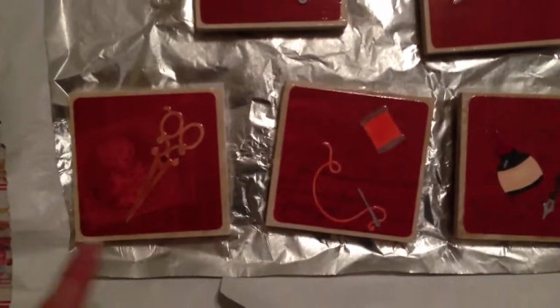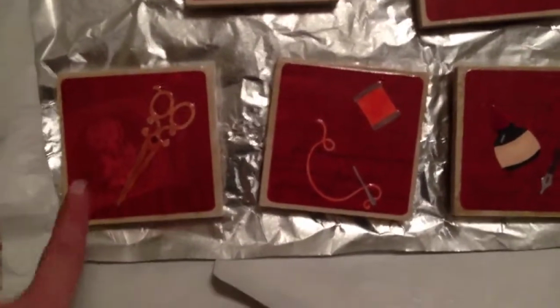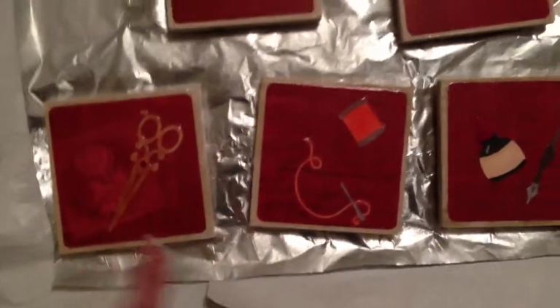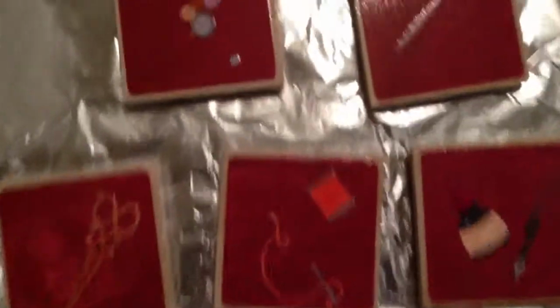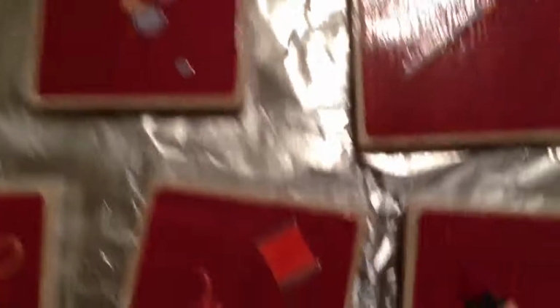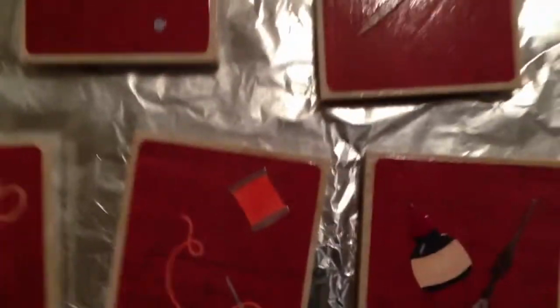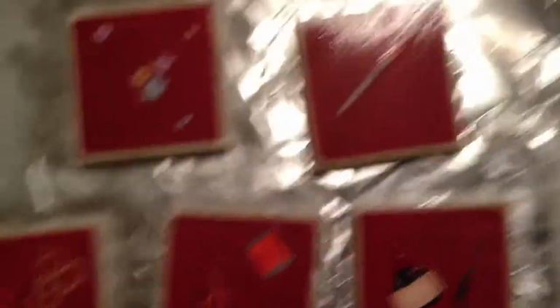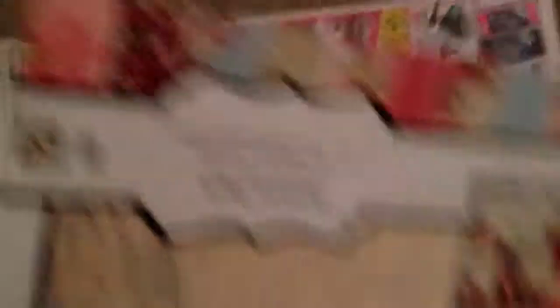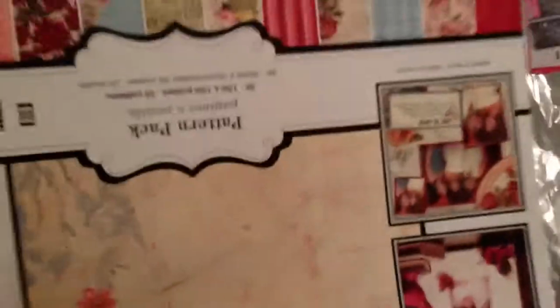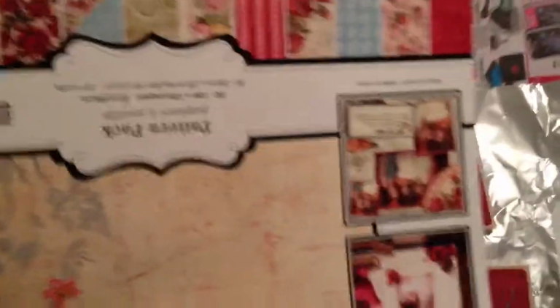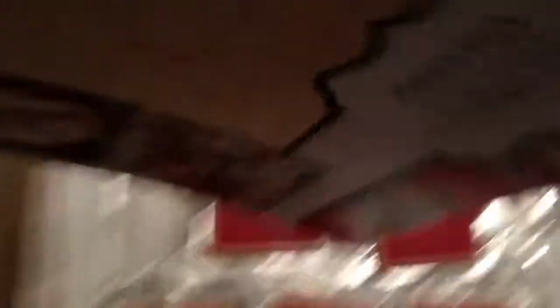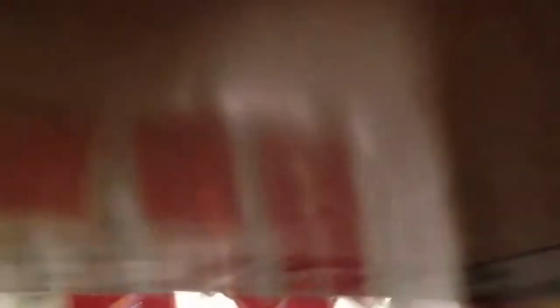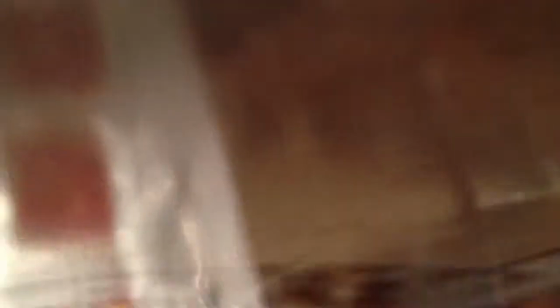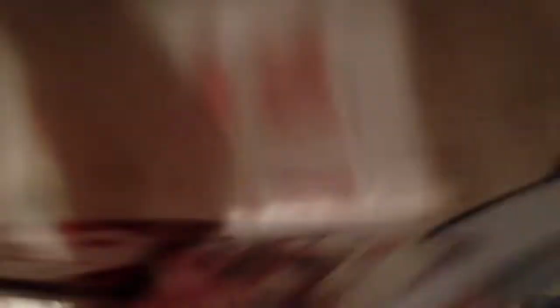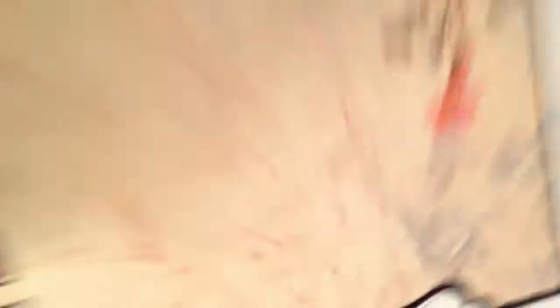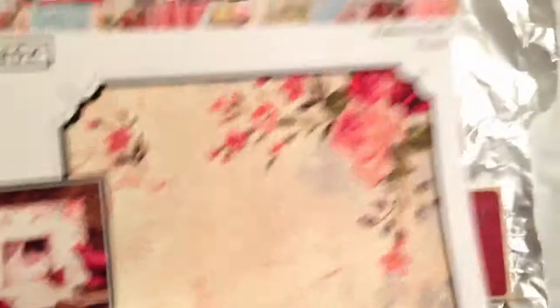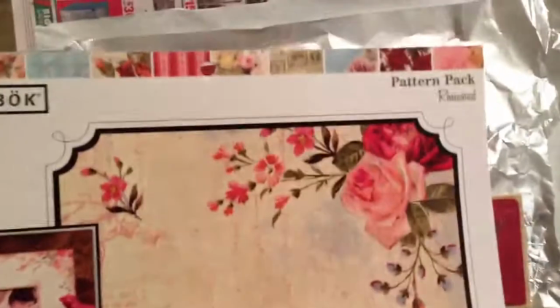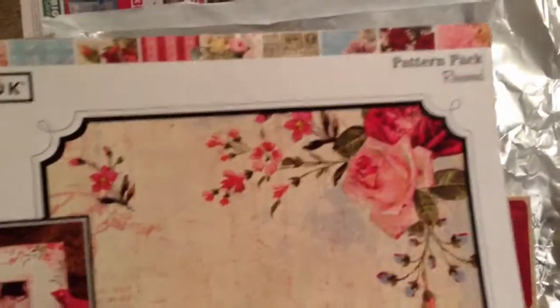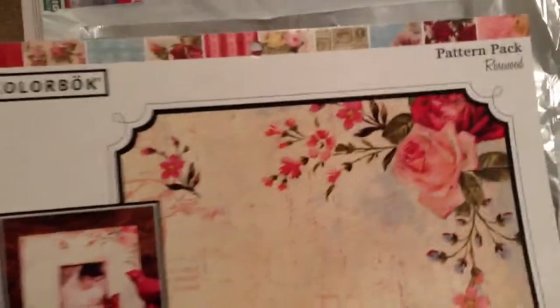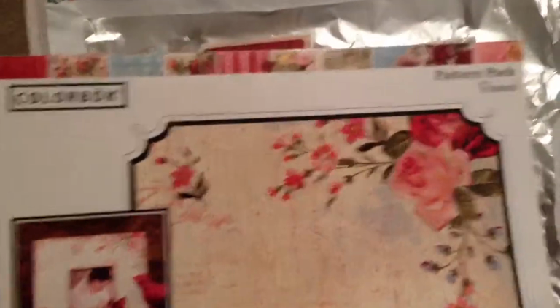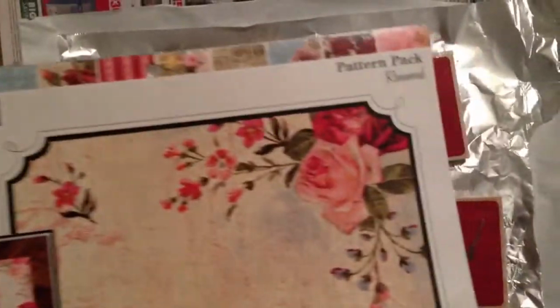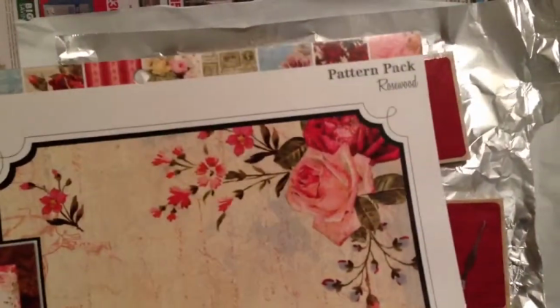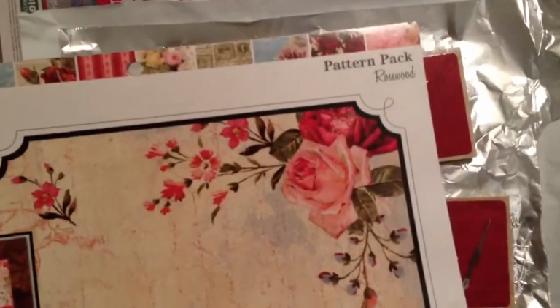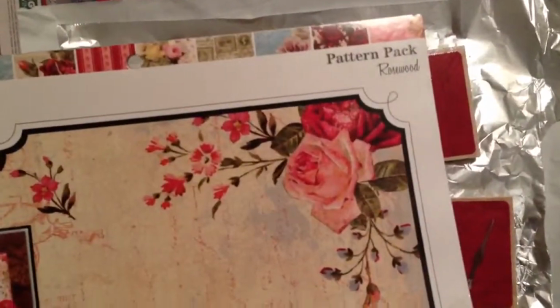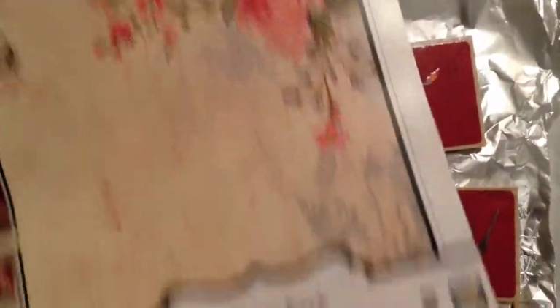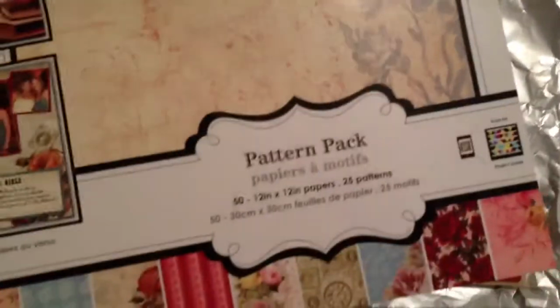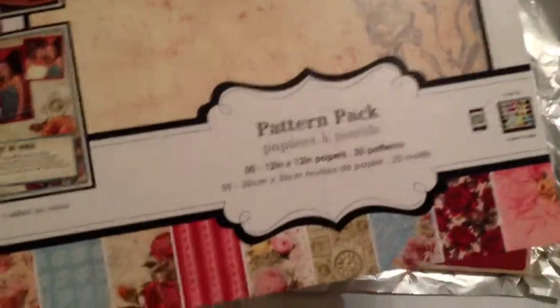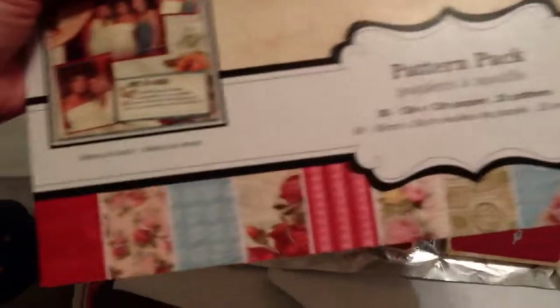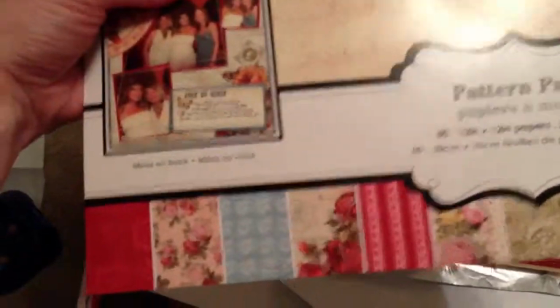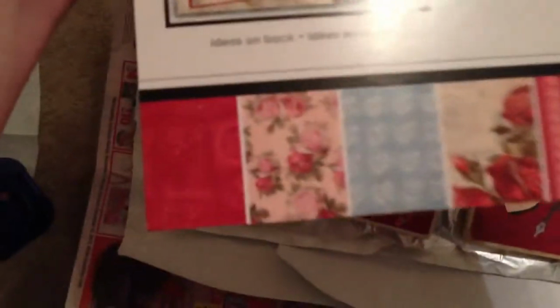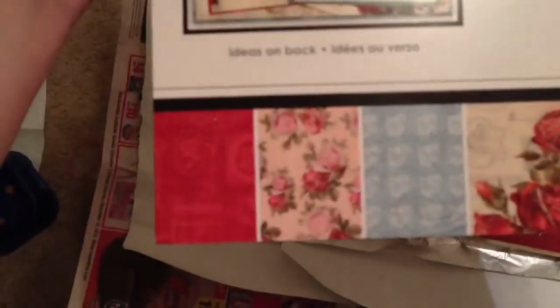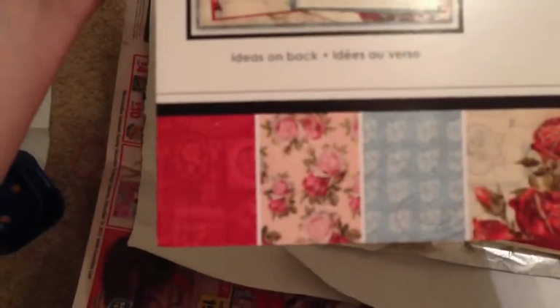The paper is from this pack from Walmart. It's a color book, and it's the Rosewood — it's that one right there.